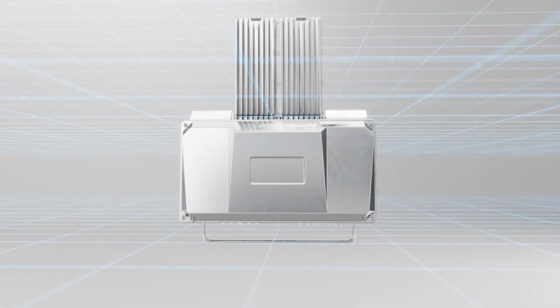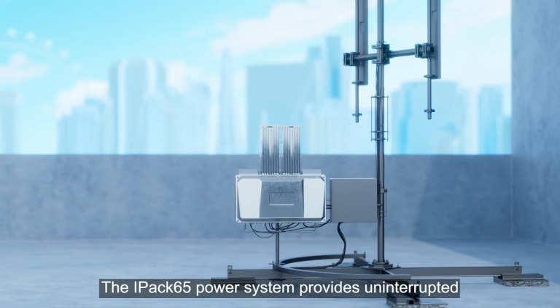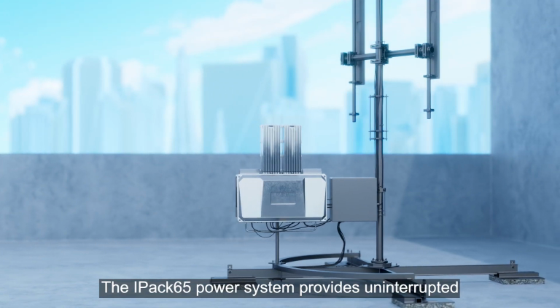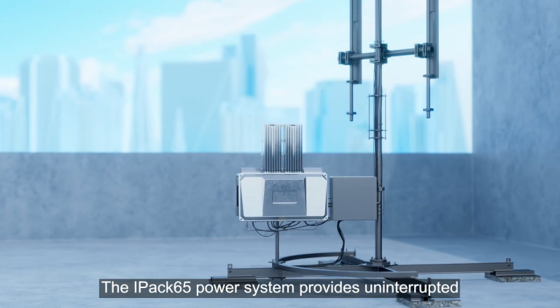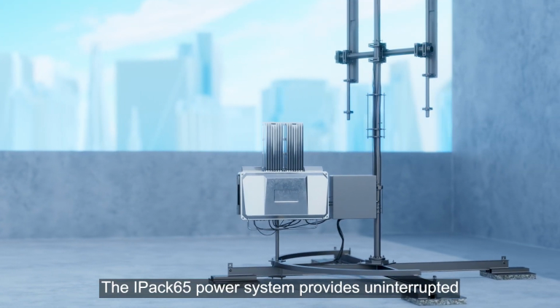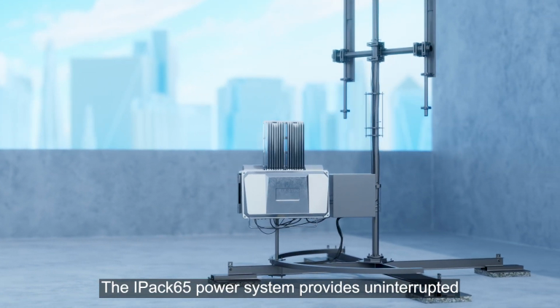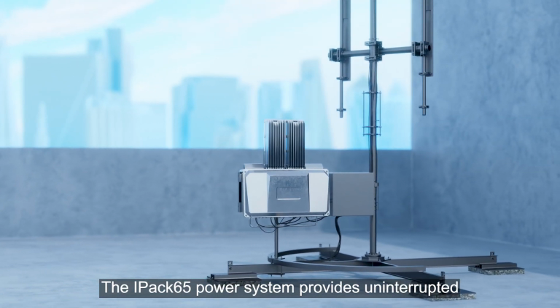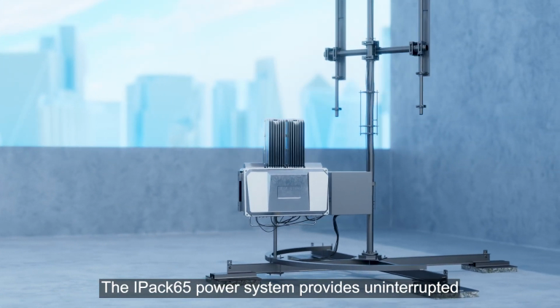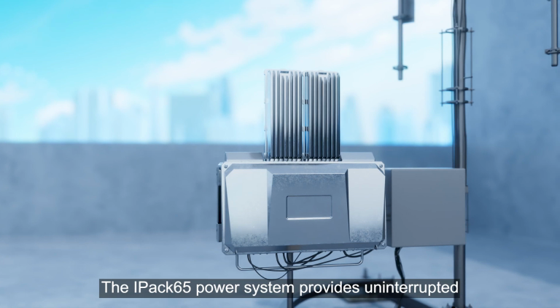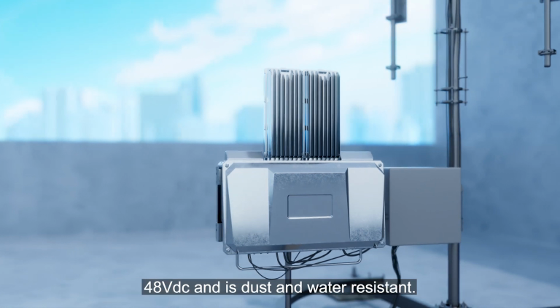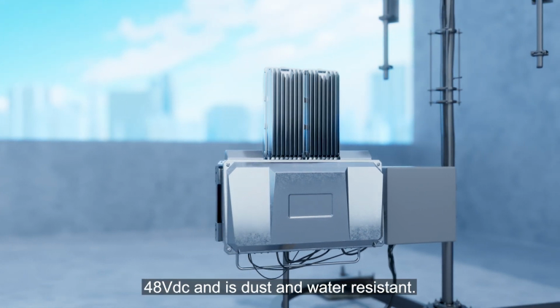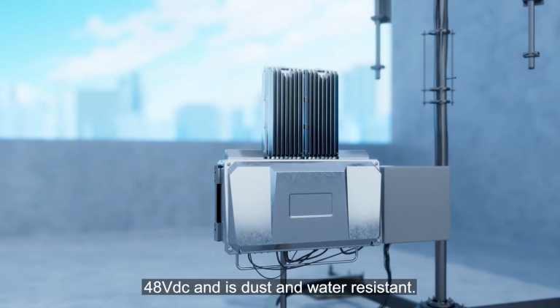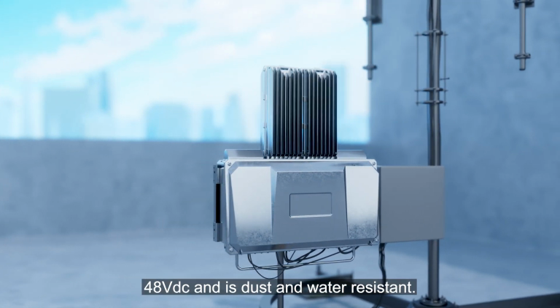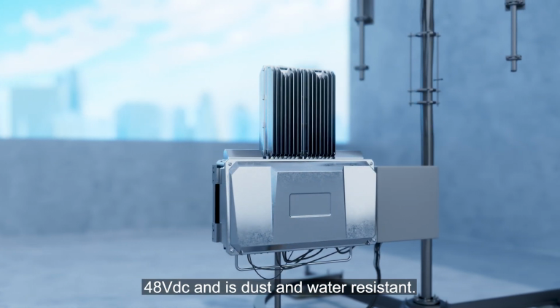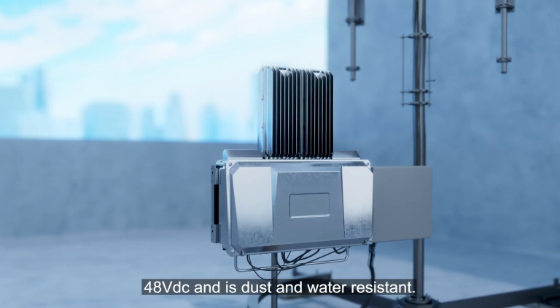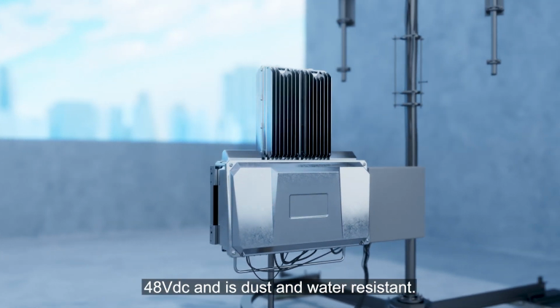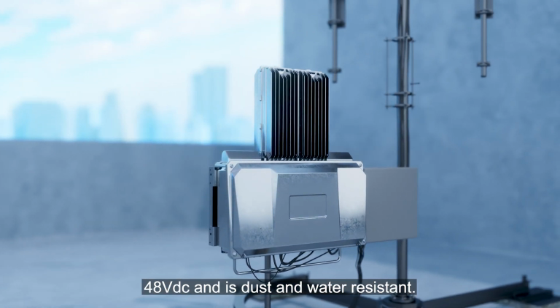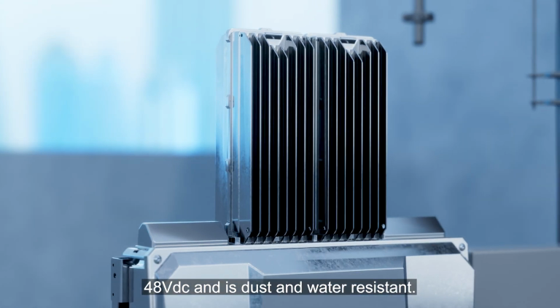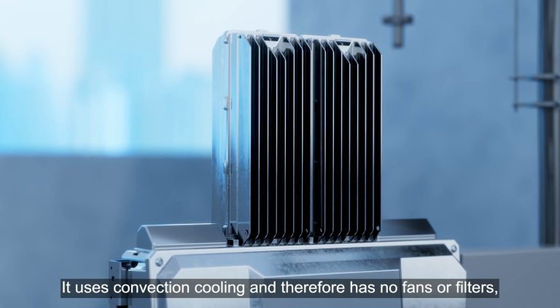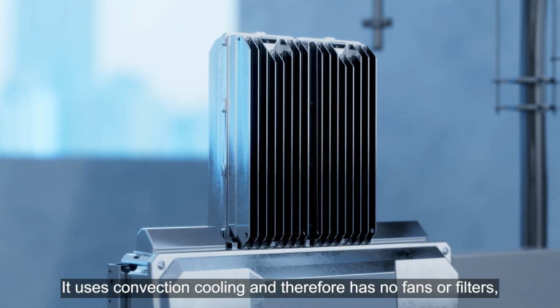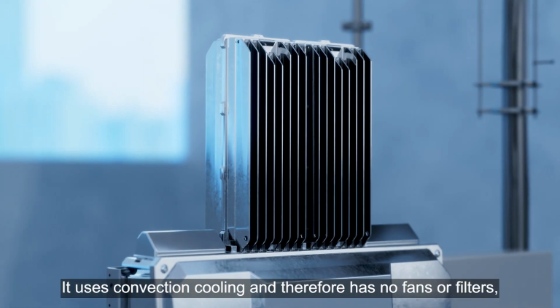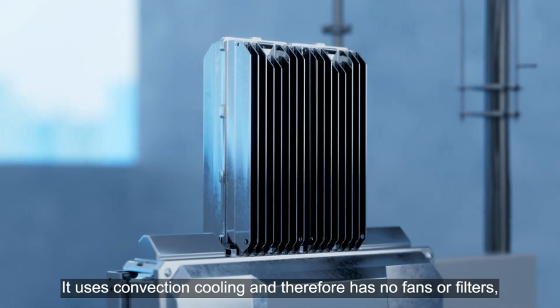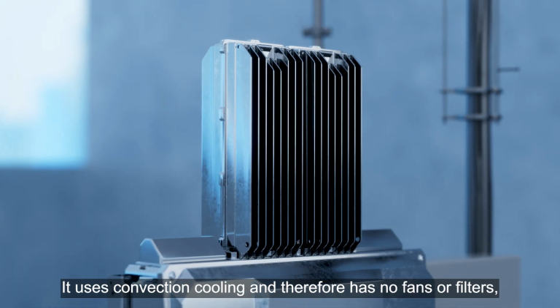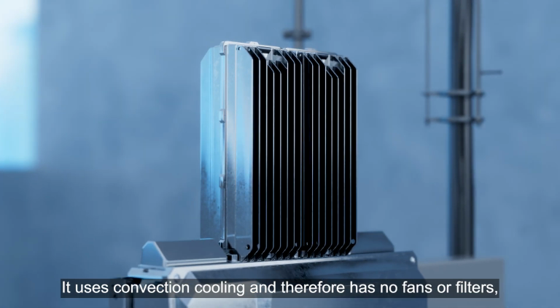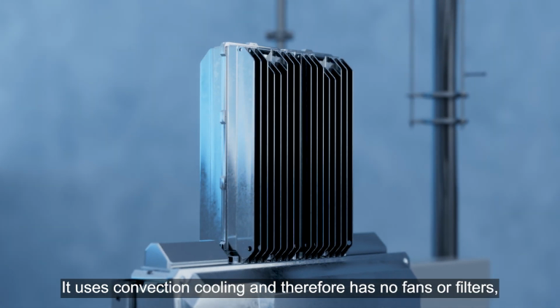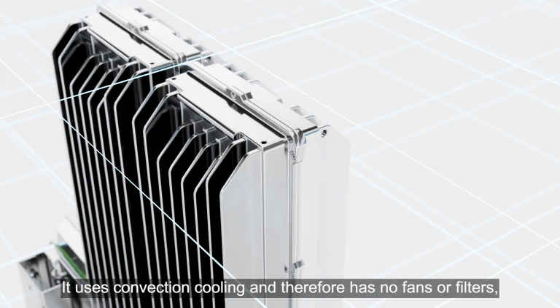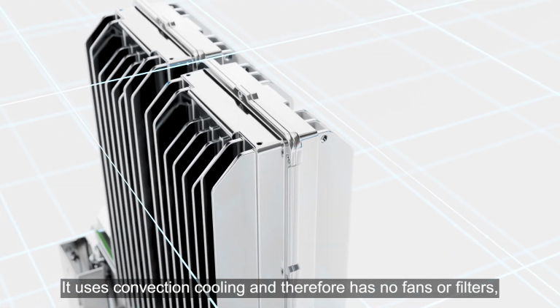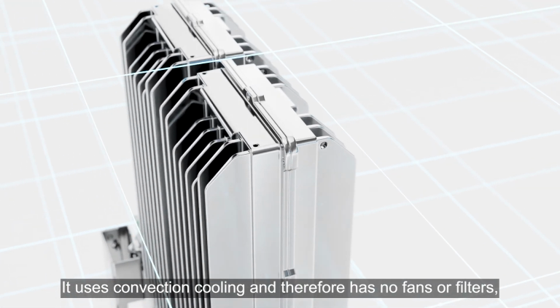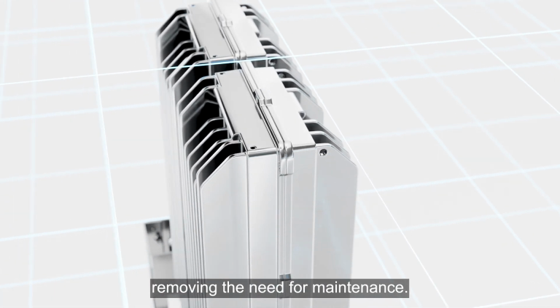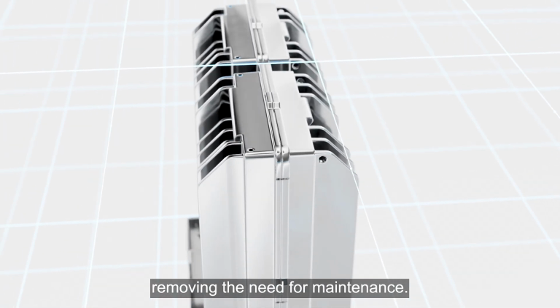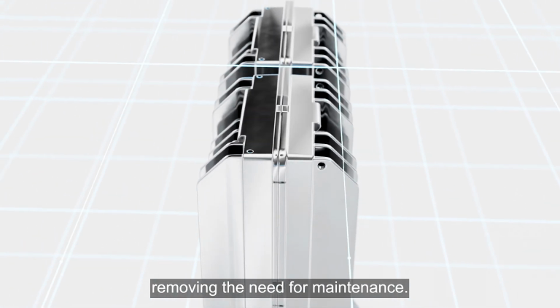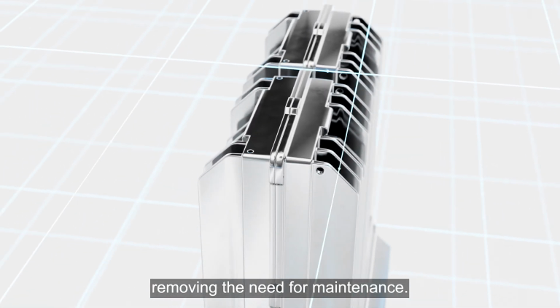The IPAX65 power system provides uninterrupted 48 volt DC and is dust and water resistant. It uses convection cooling and therefore has no fans or filters, removing the need for maintenance.